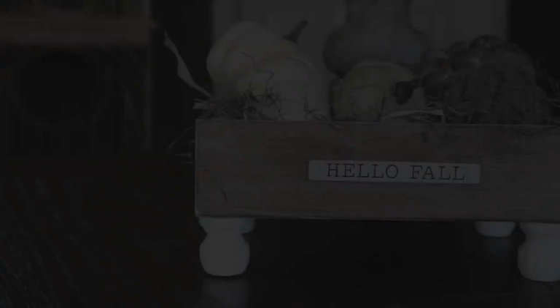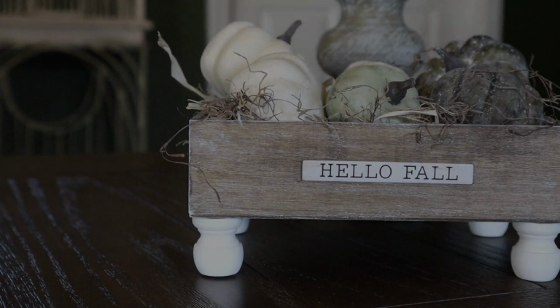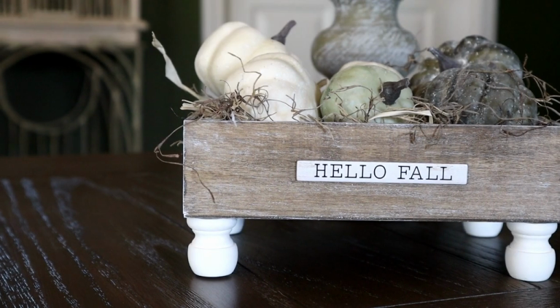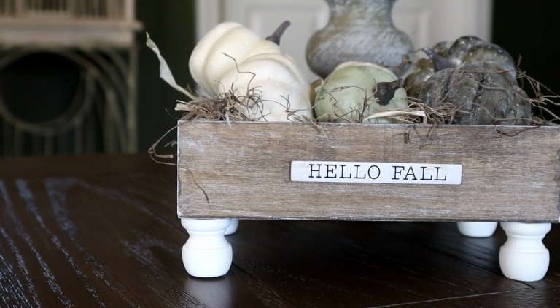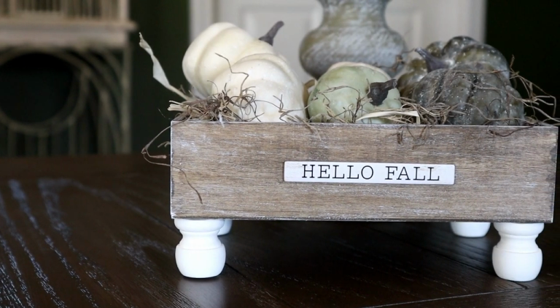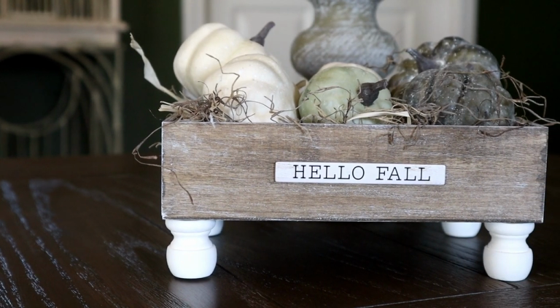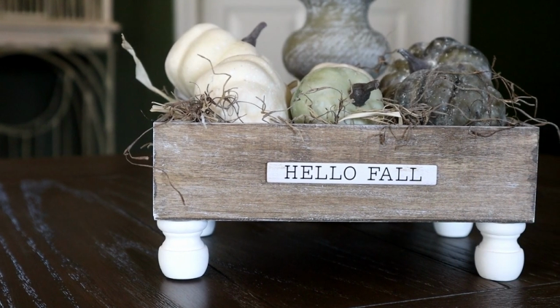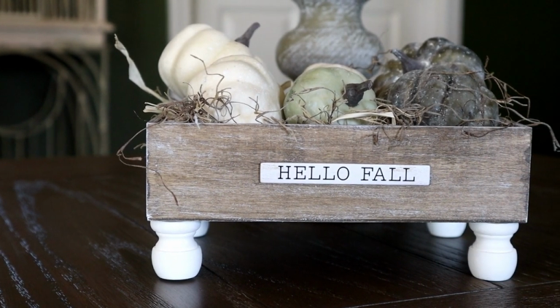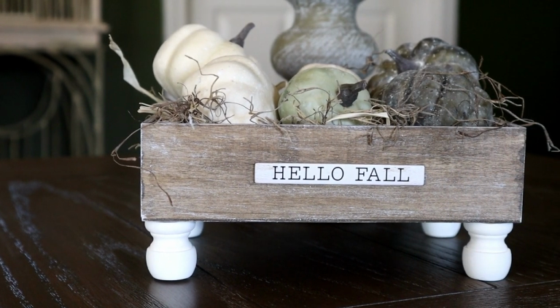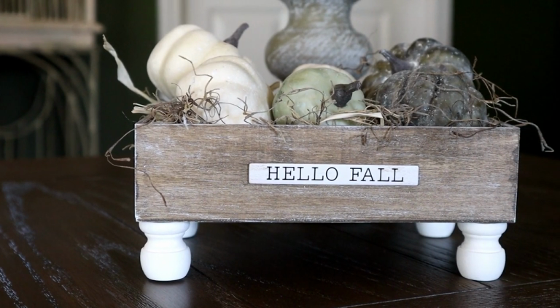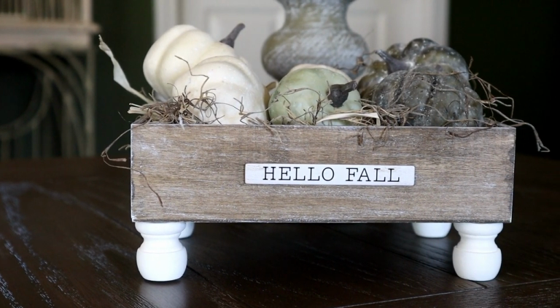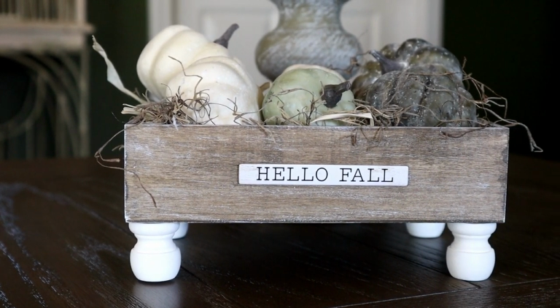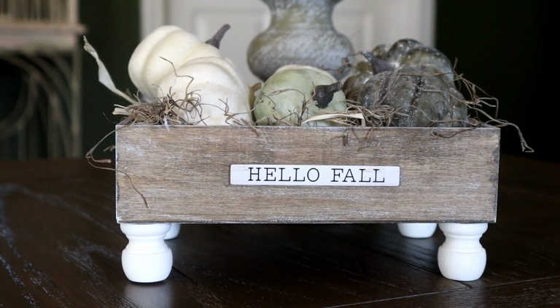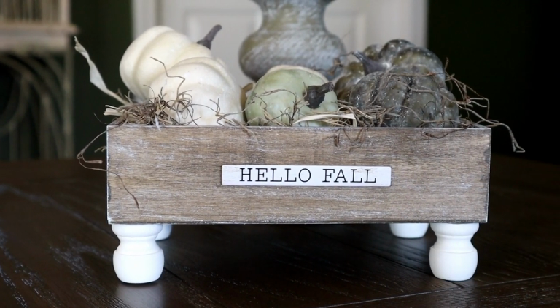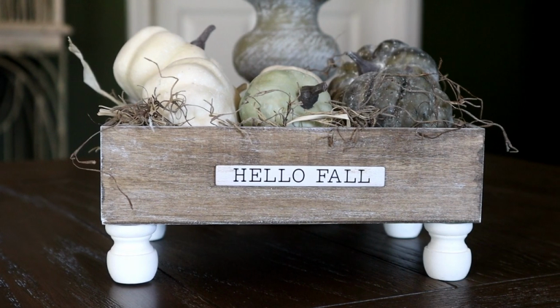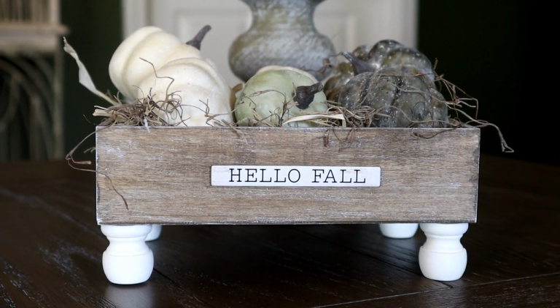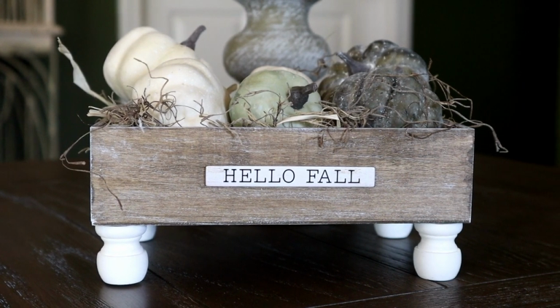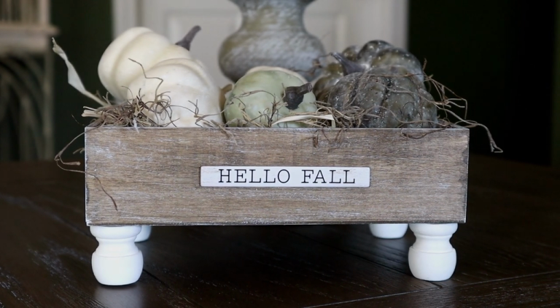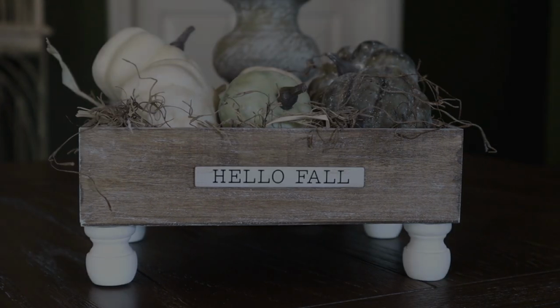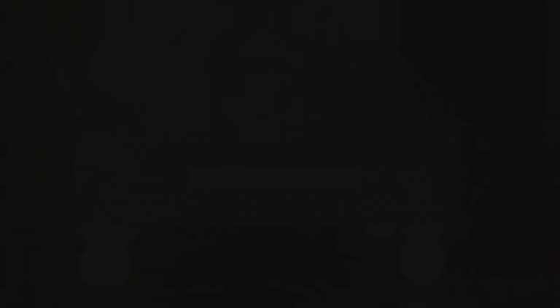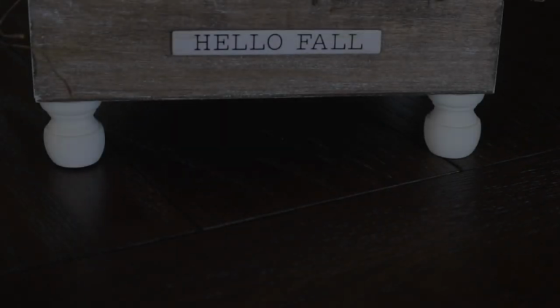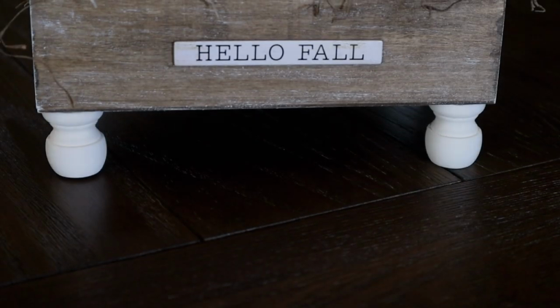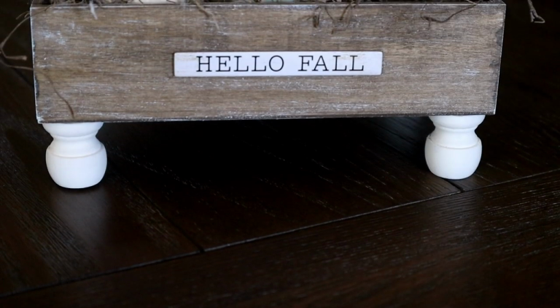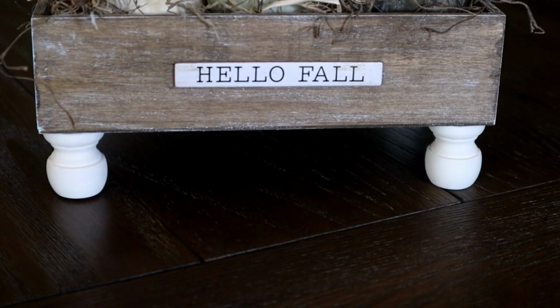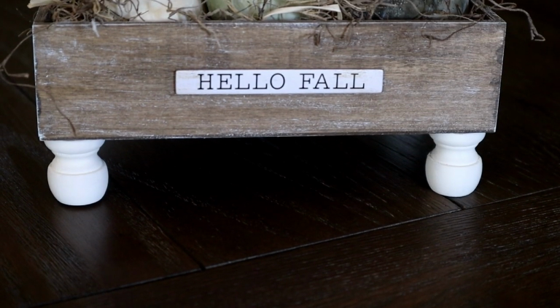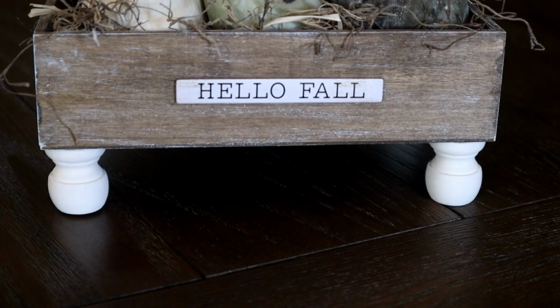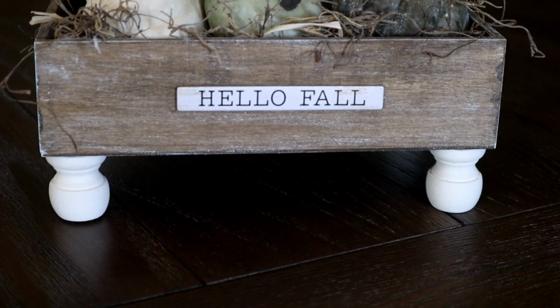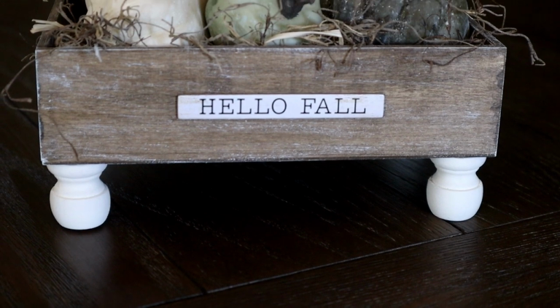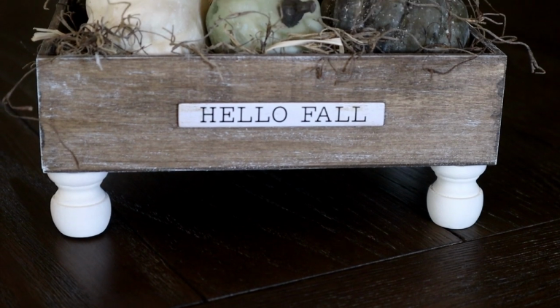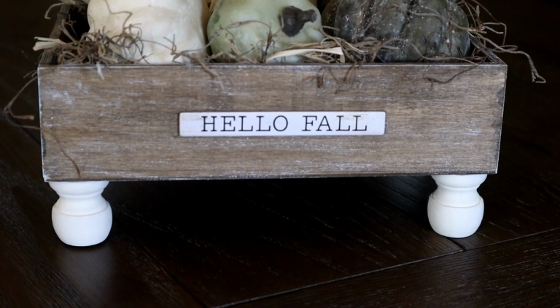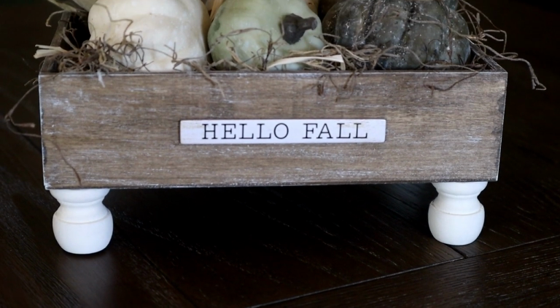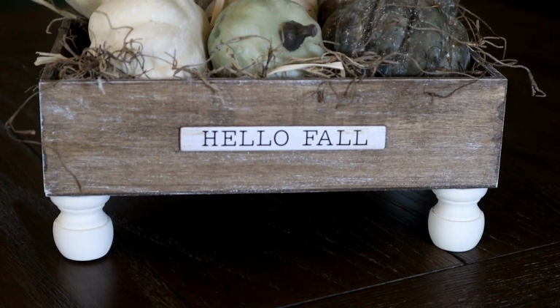Here is my pedestal crate all finished. I'm so happy with how this one turned out and it could not have been an easier project. I'm really loving the greens and whites for fall this year — it goes perfect with all of my home decor.